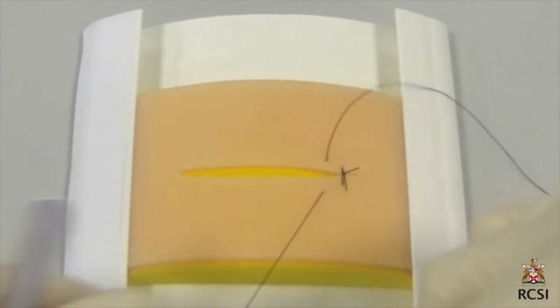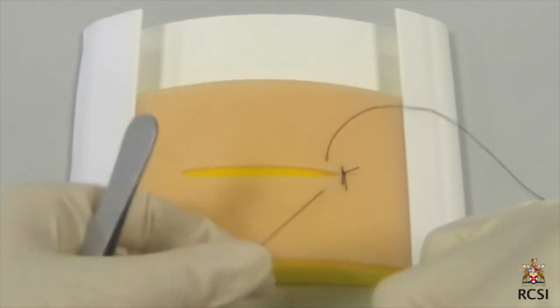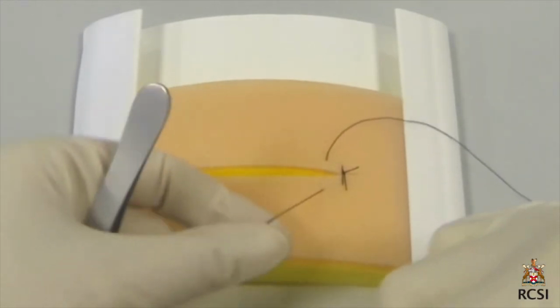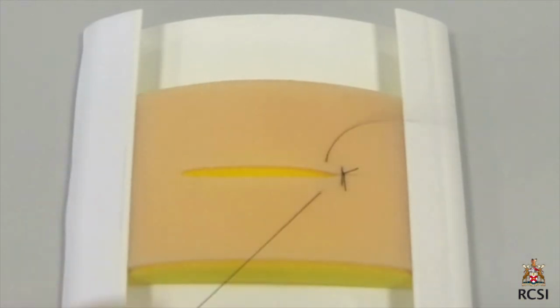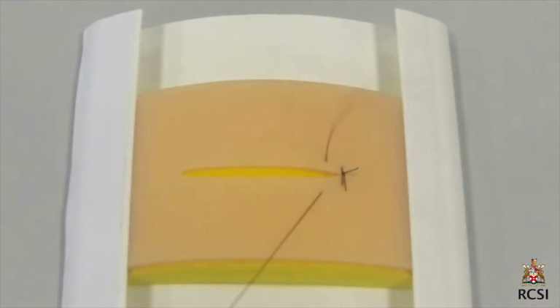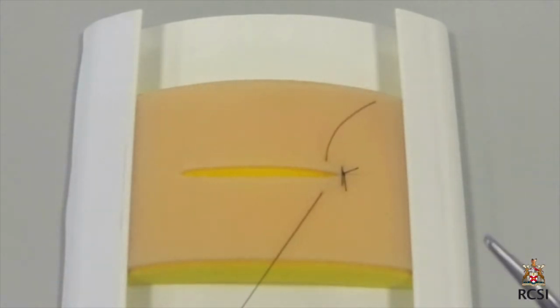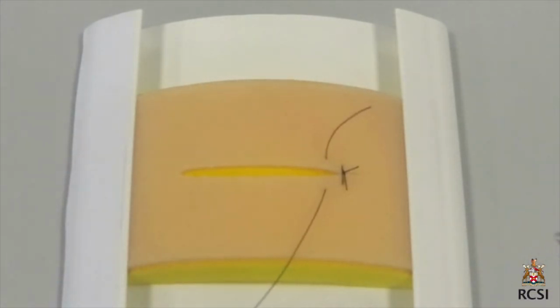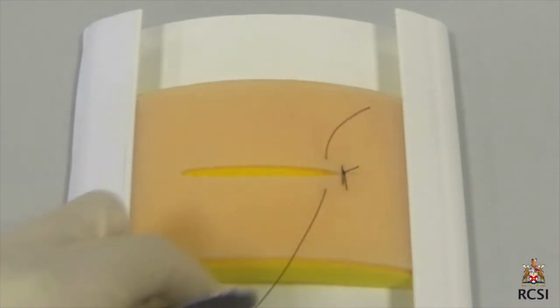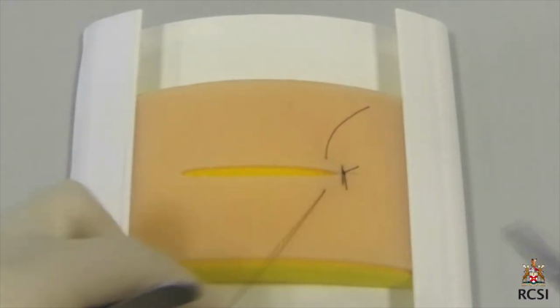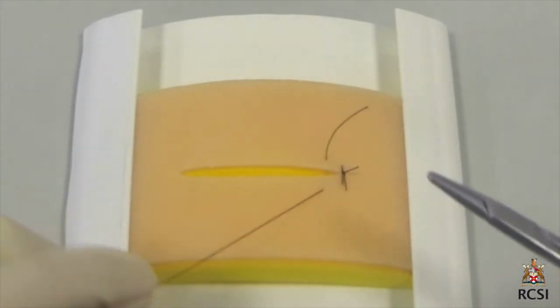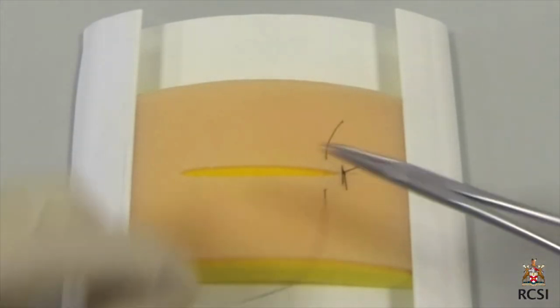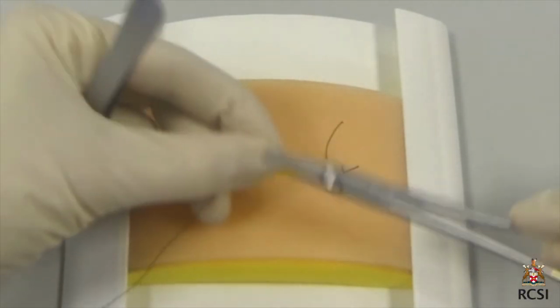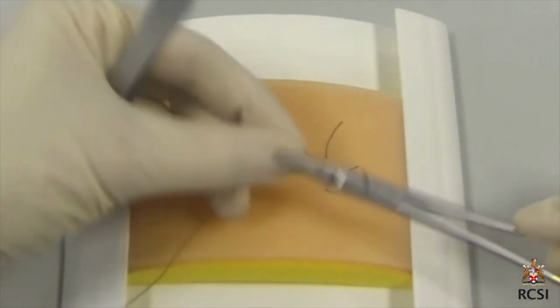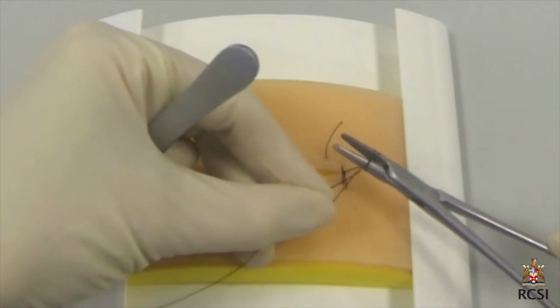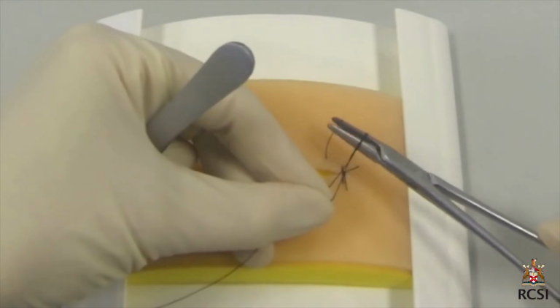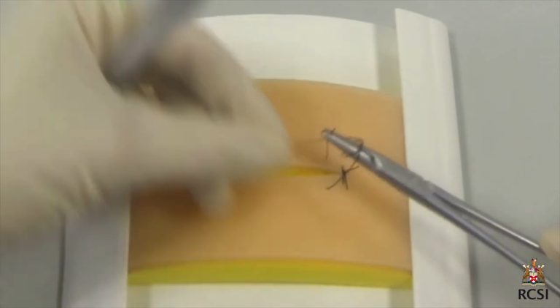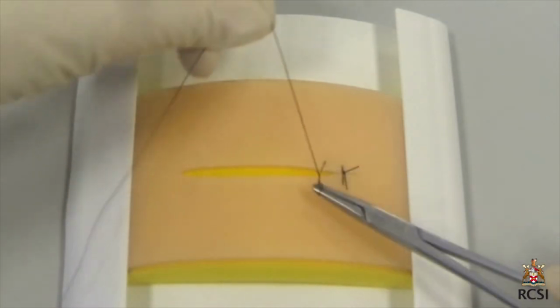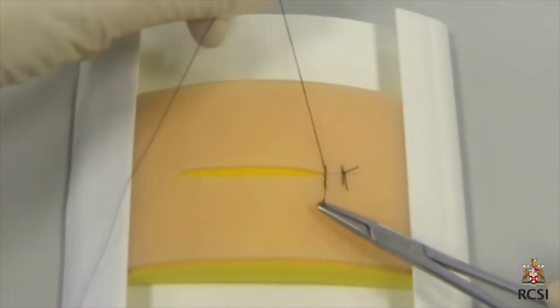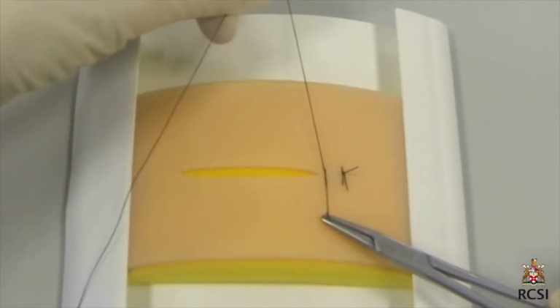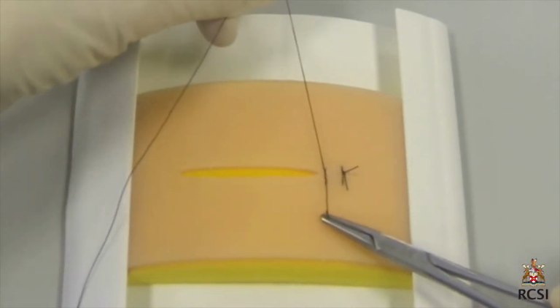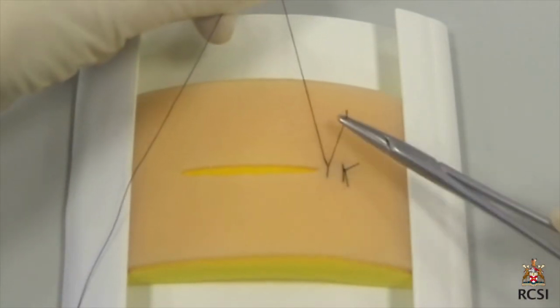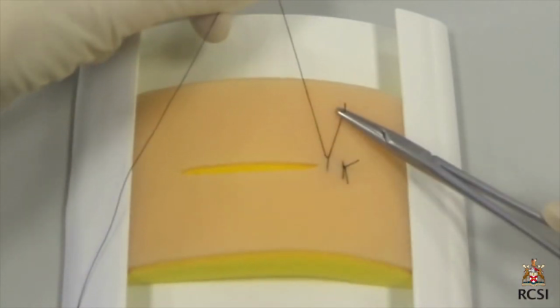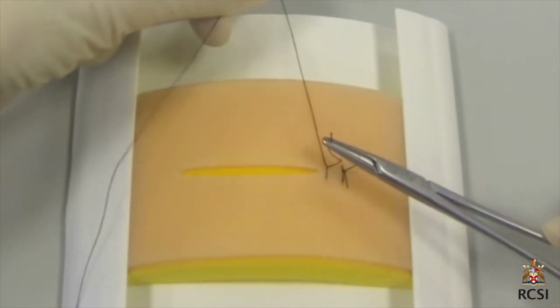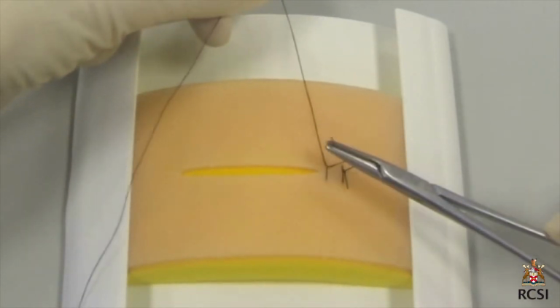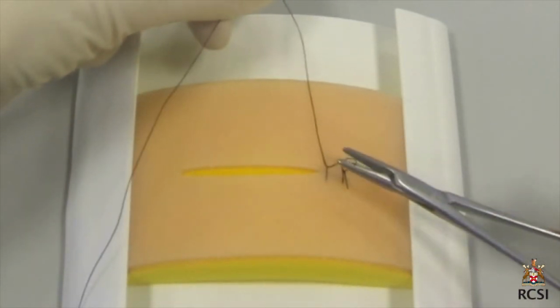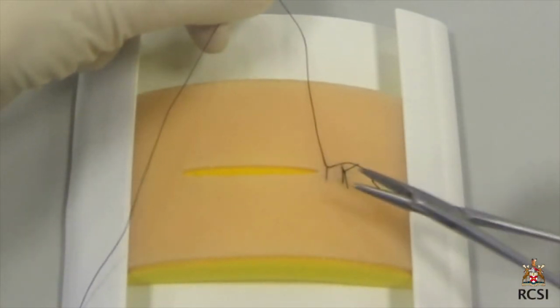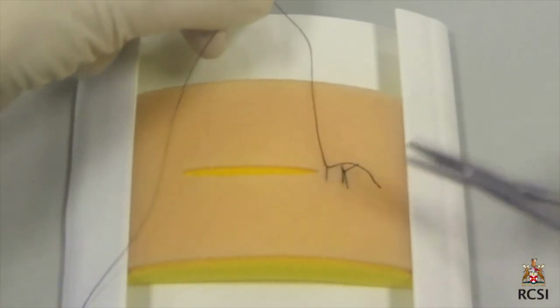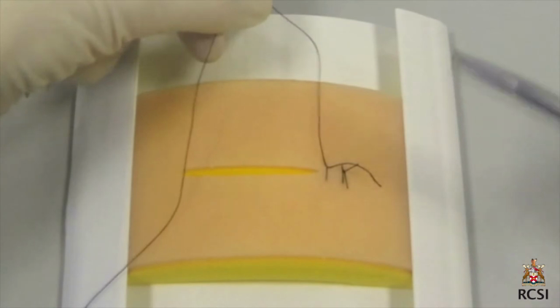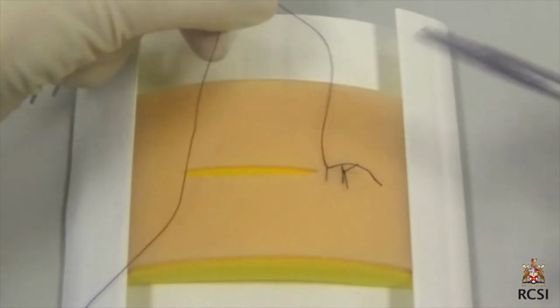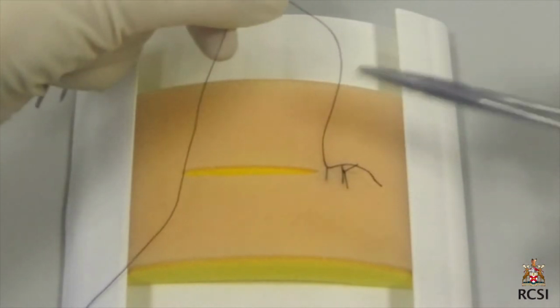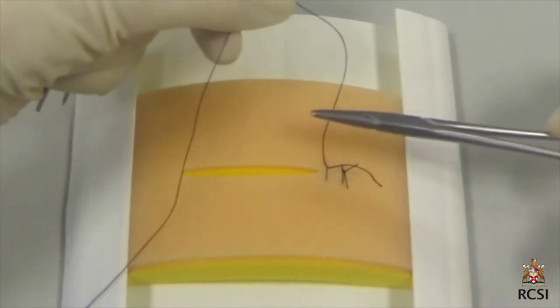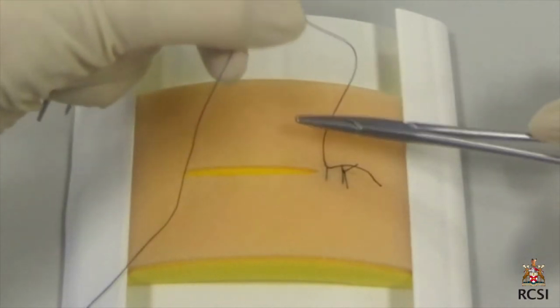In a simple wound, the needle can go through the whole wound in one go. The needle is inserted at 90 degrees and the wrist is rotated. Gentle pressure of the forceps in front of the needle helps evert the wound.